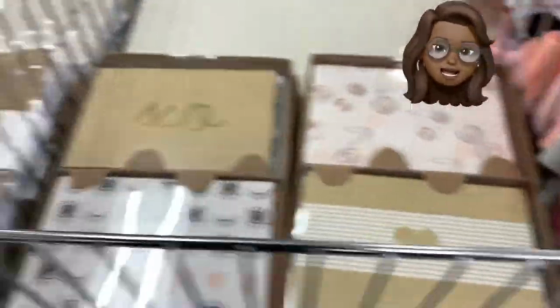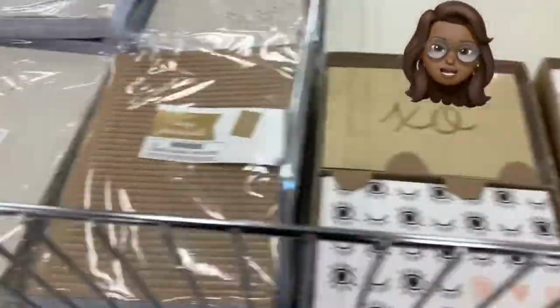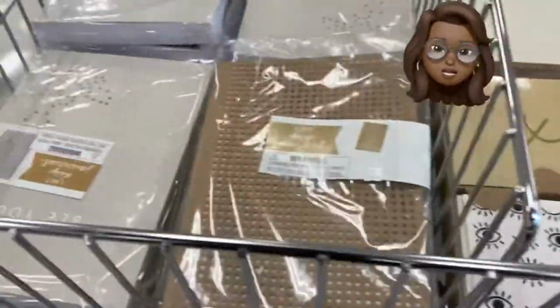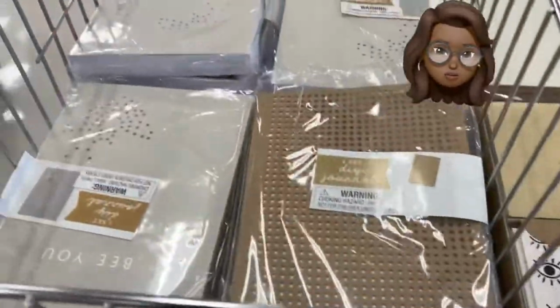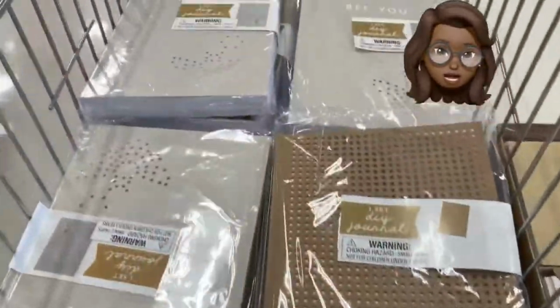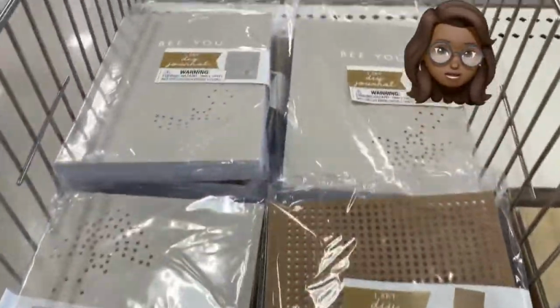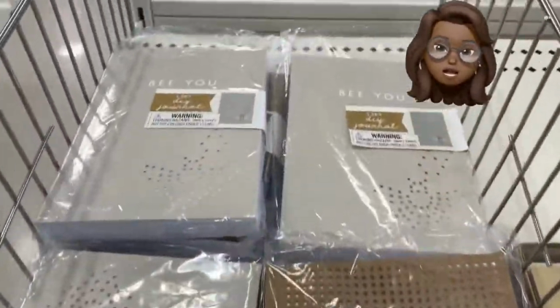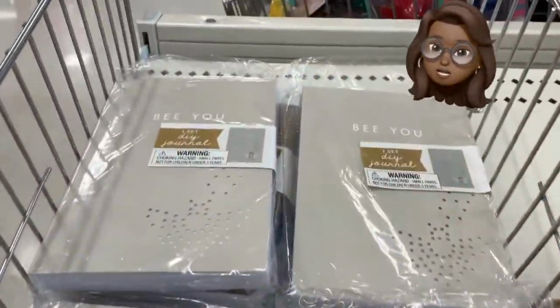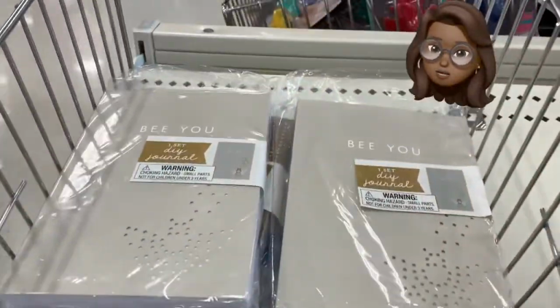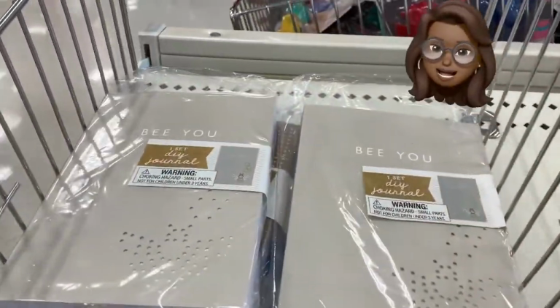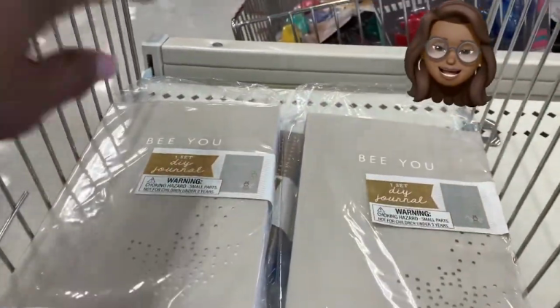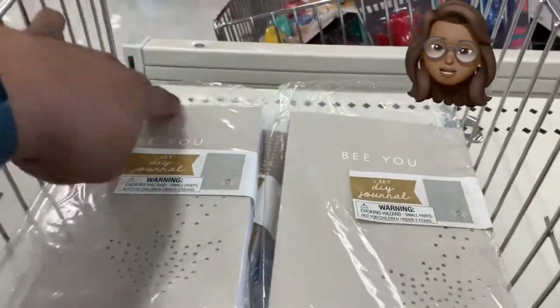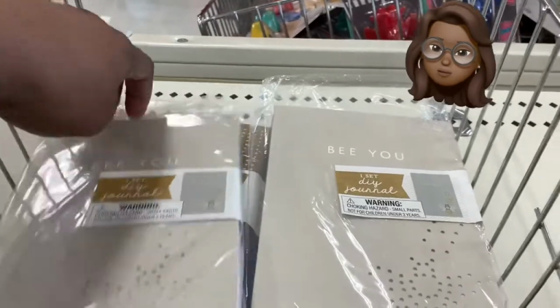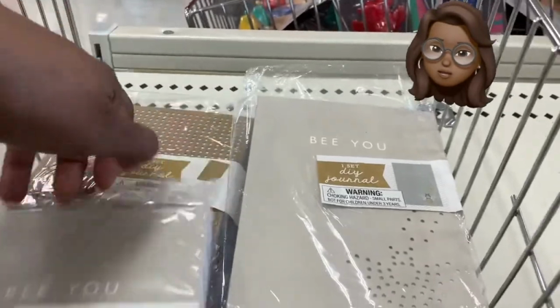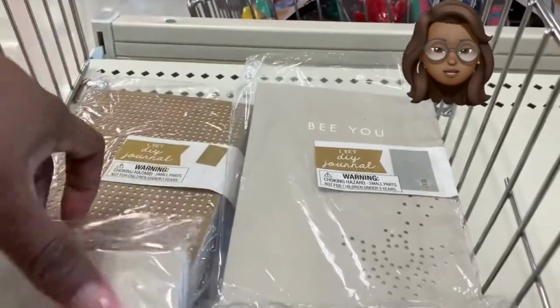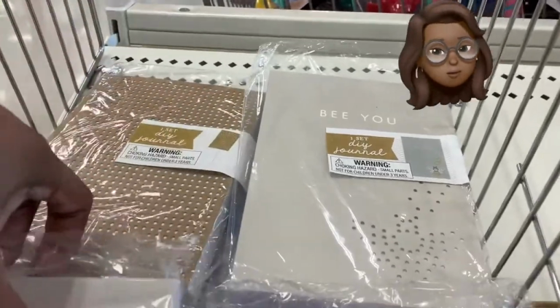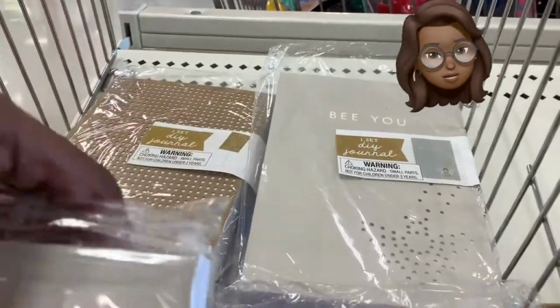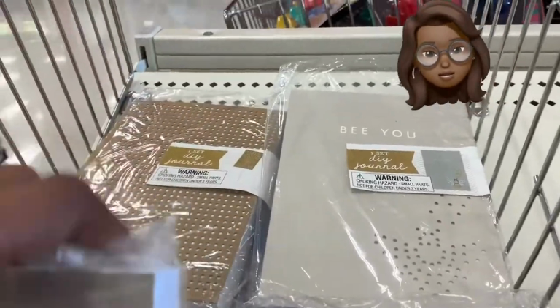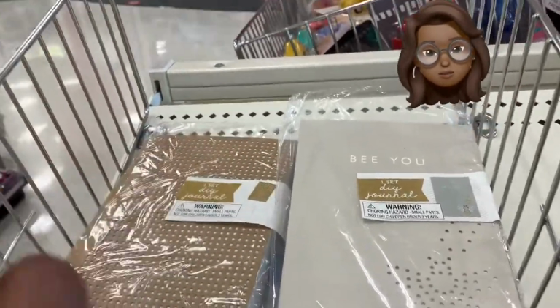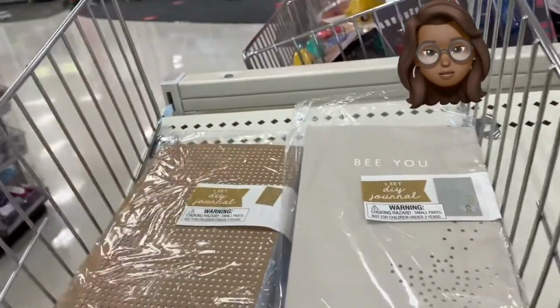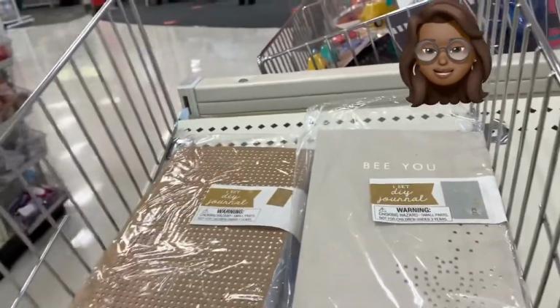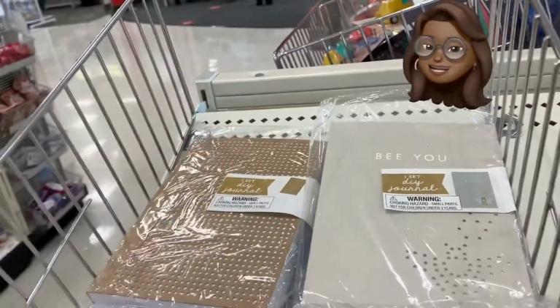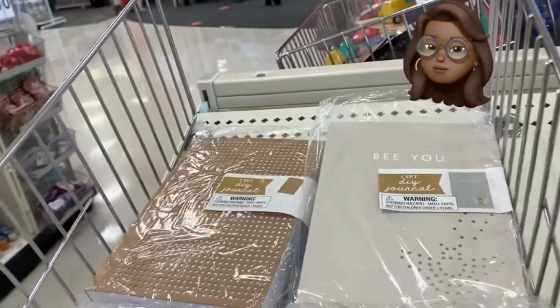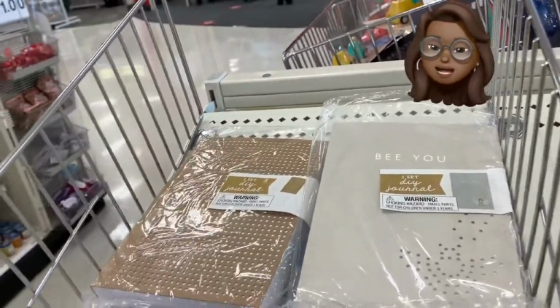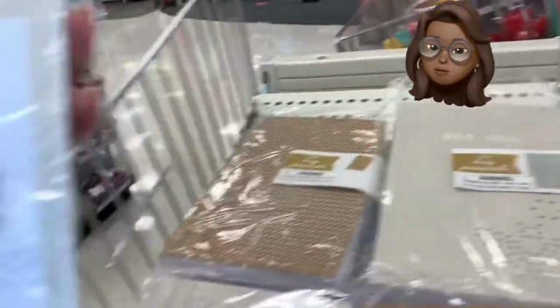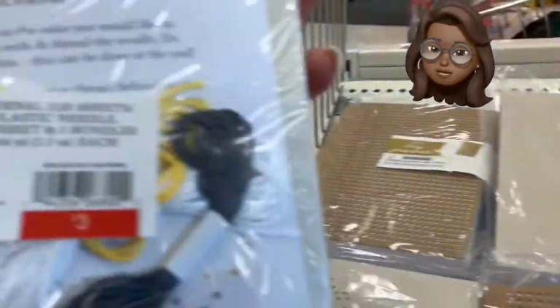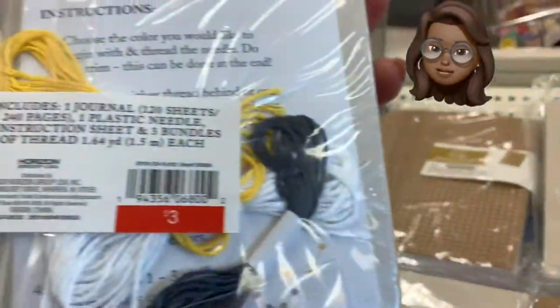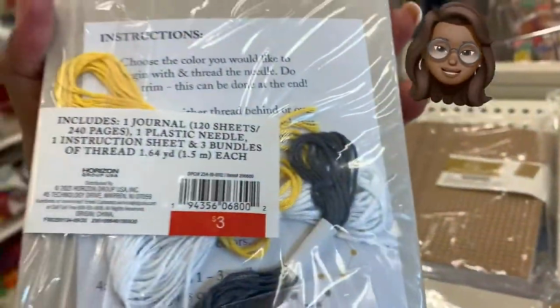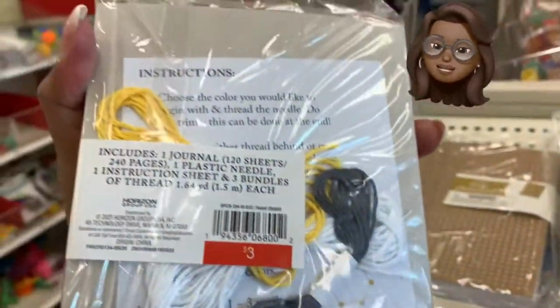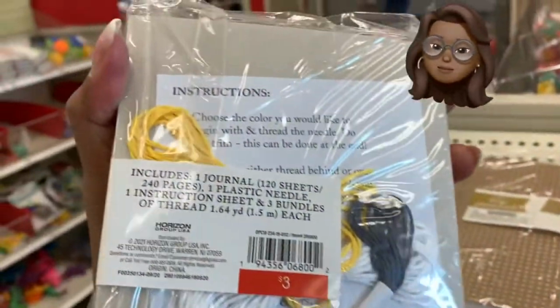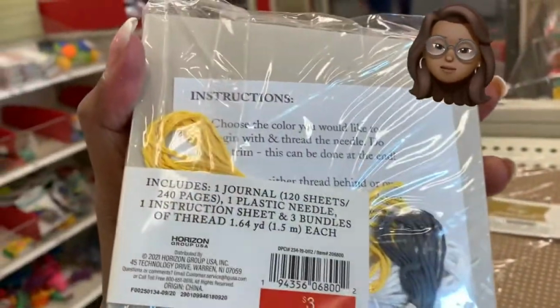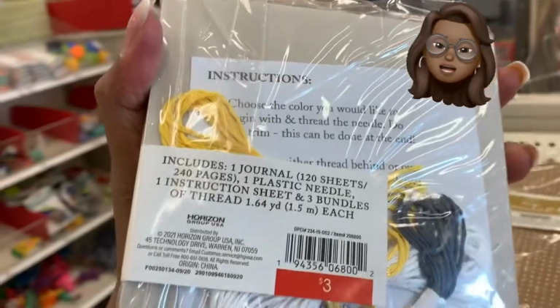Now check these journals out over here — they got two more journals. Remember I showed you some new ones earlier? They don't stop — they just keep coming and coming.